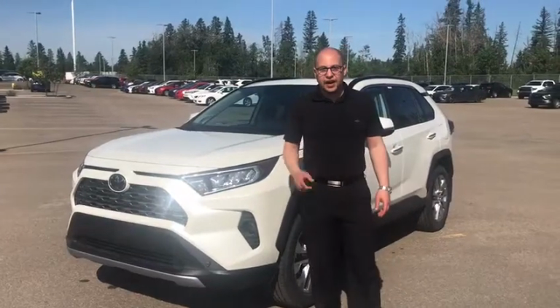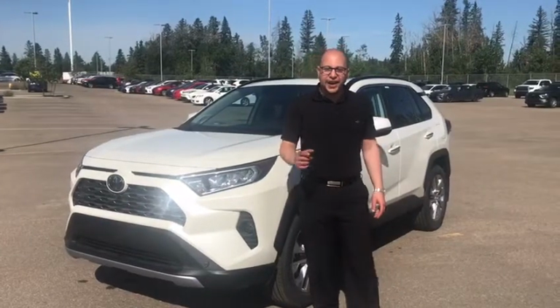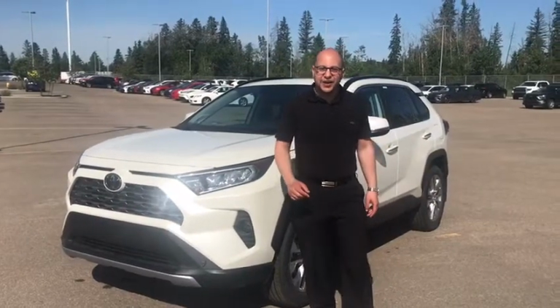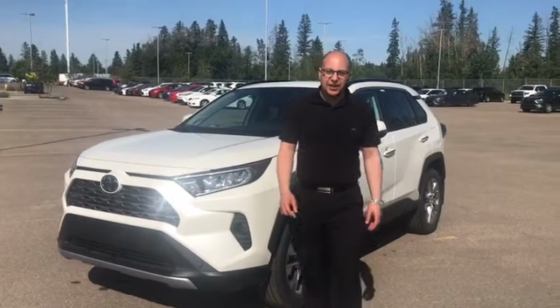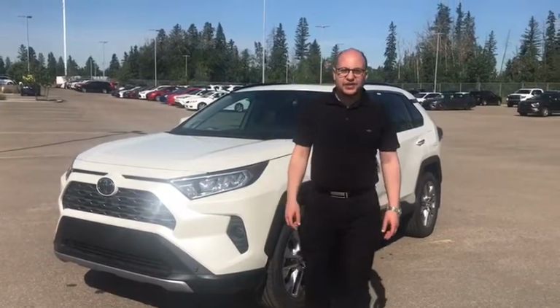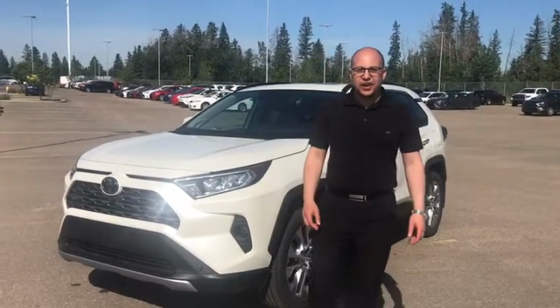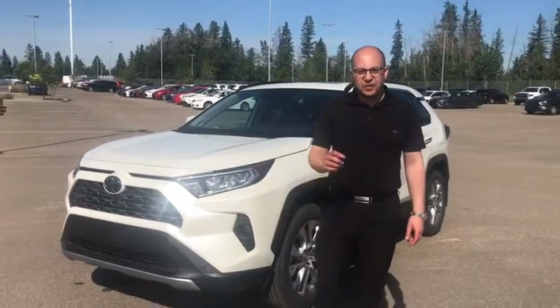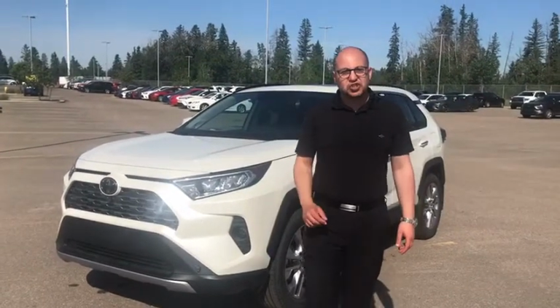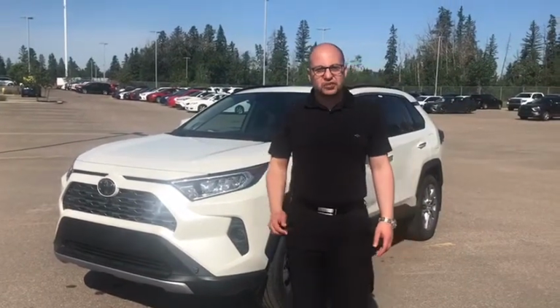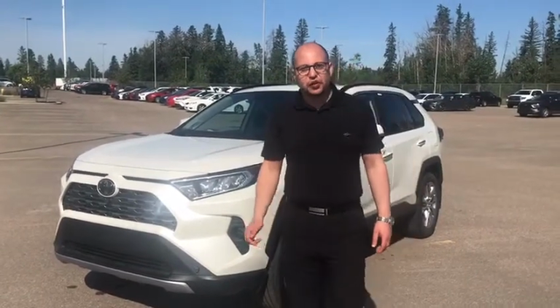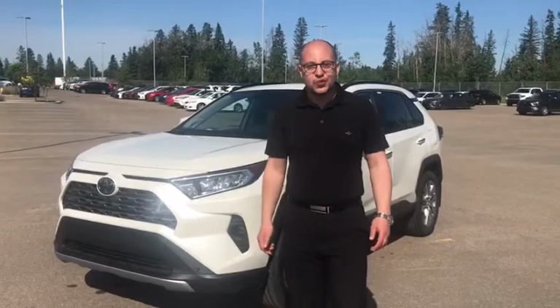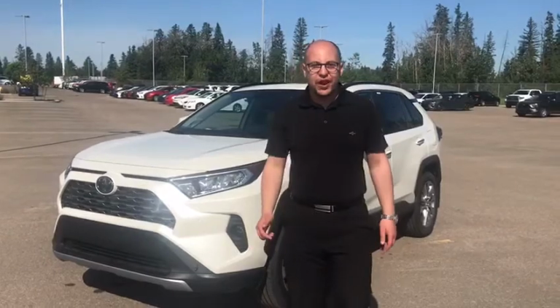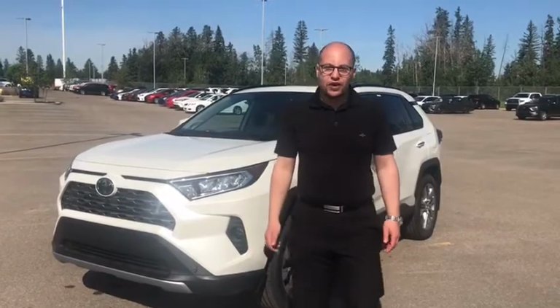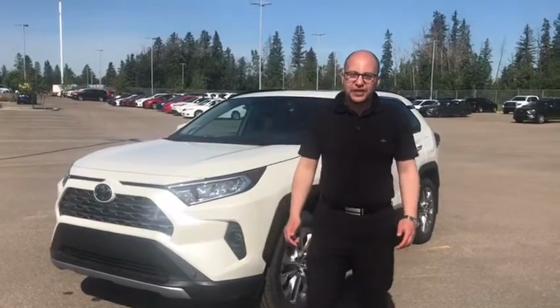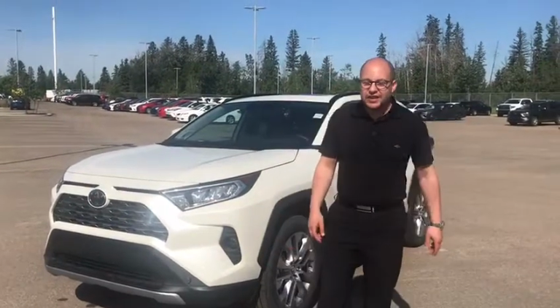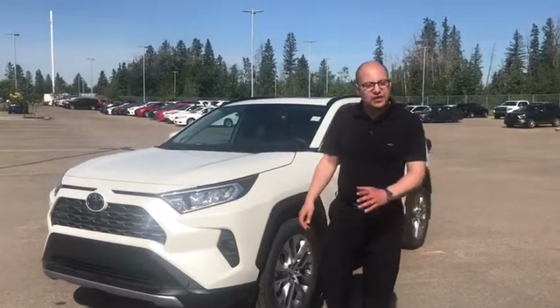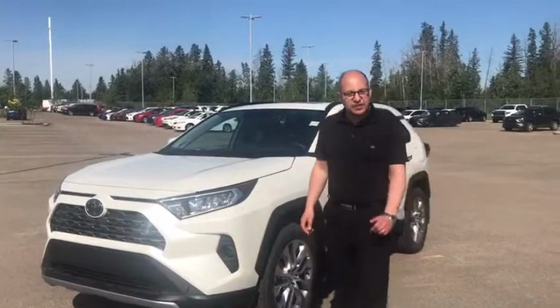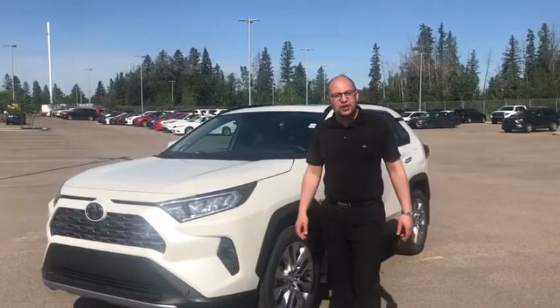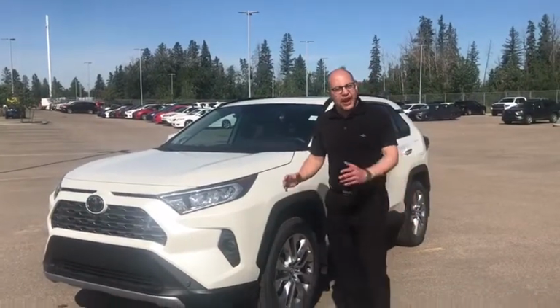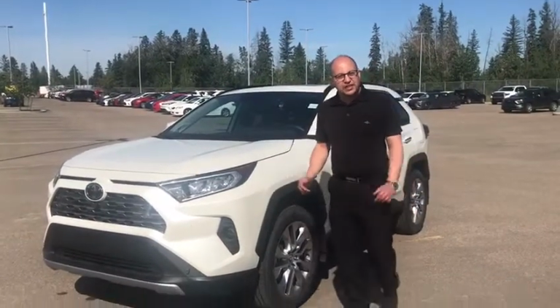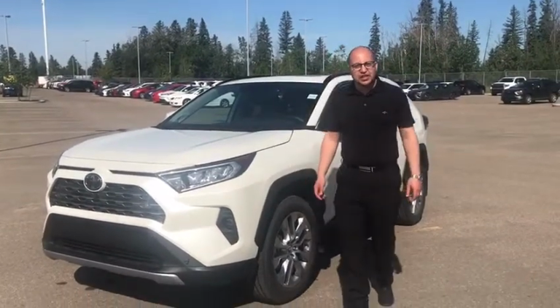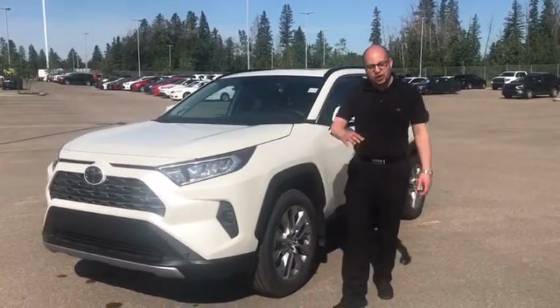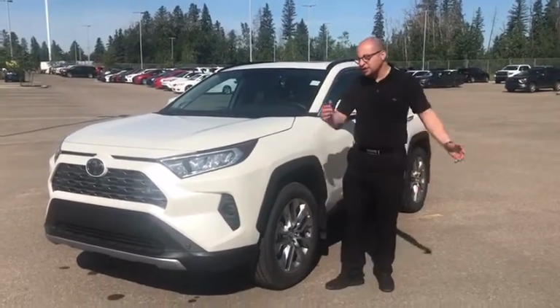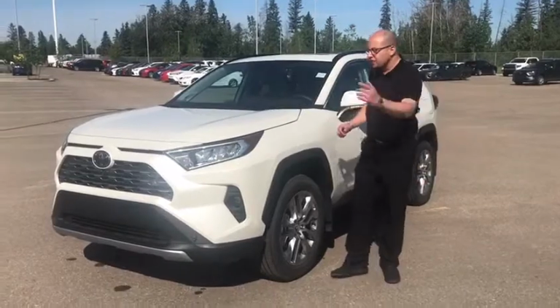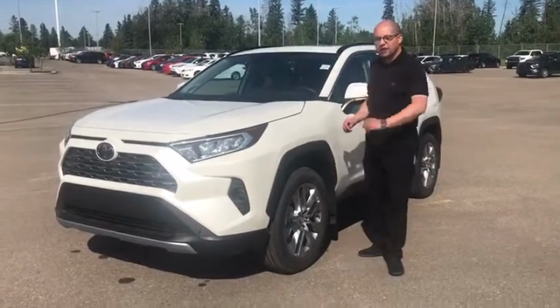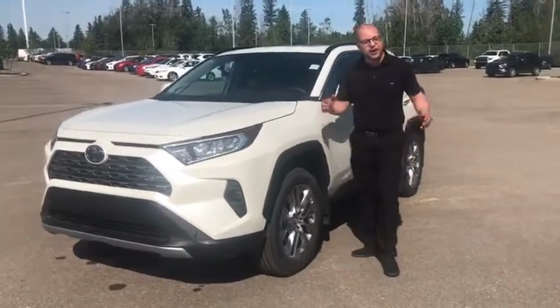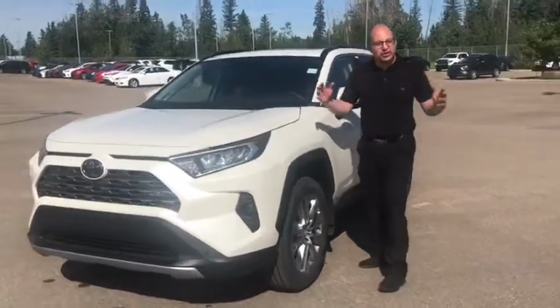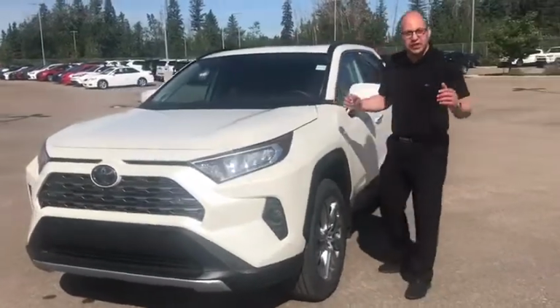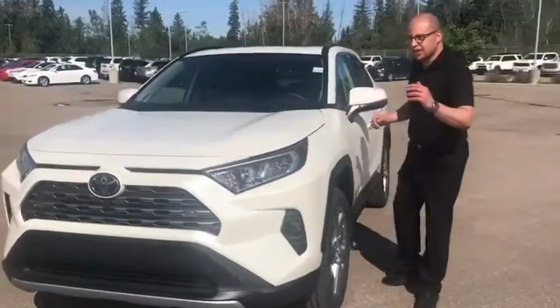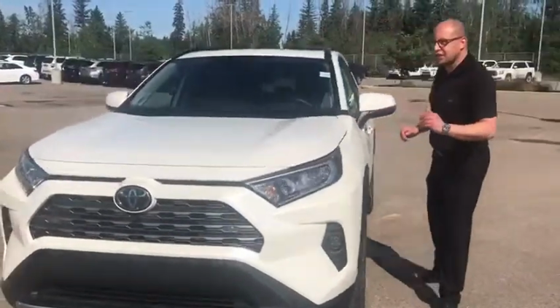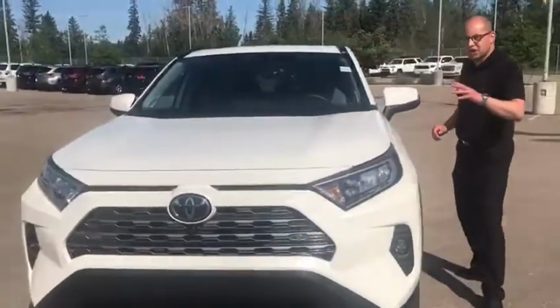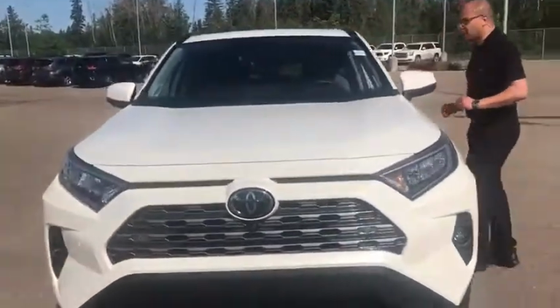Hi guys, Mark here at Gateway Toyota. I'm glad to show you this beautiful 2020 RAV4 Limited. This vehicle has 19-inch alloy wheels. If you want to come around, I'll show you some of the features that this vehicle is loaded with.